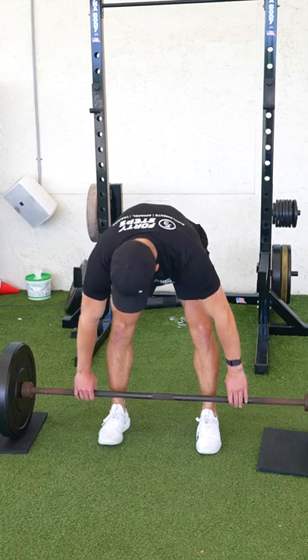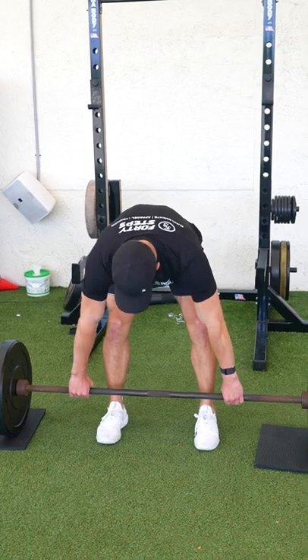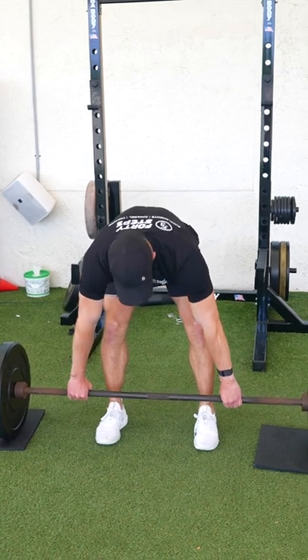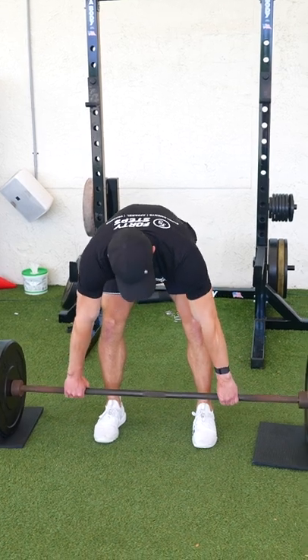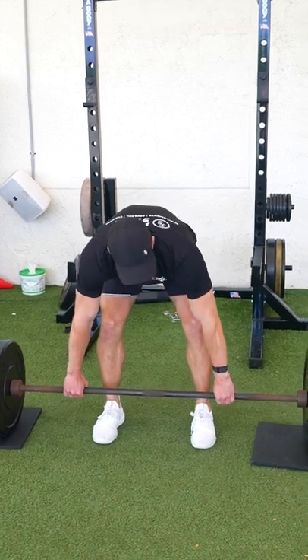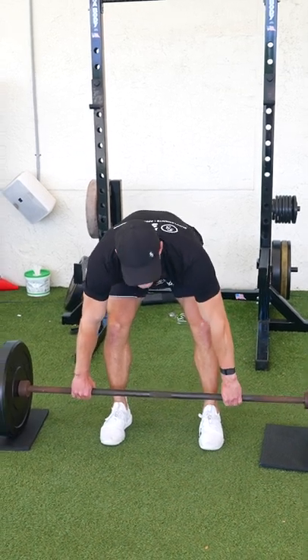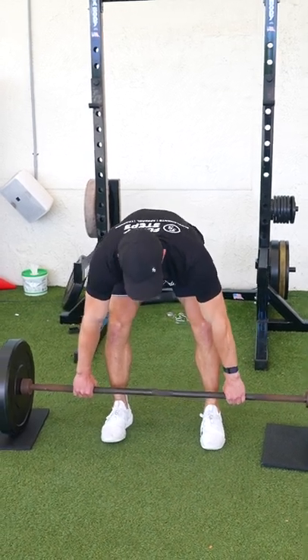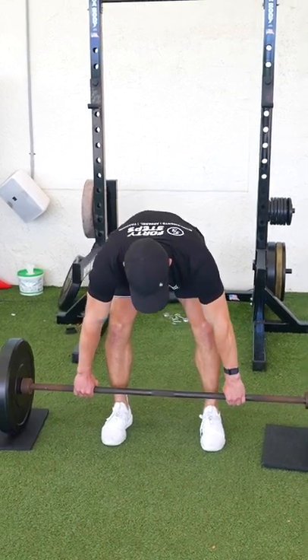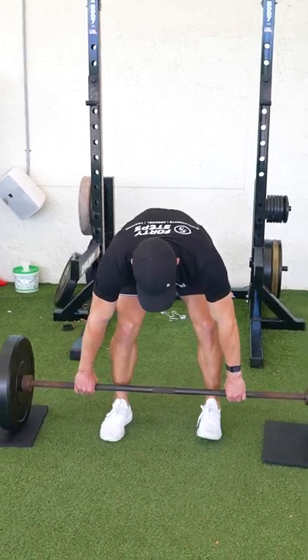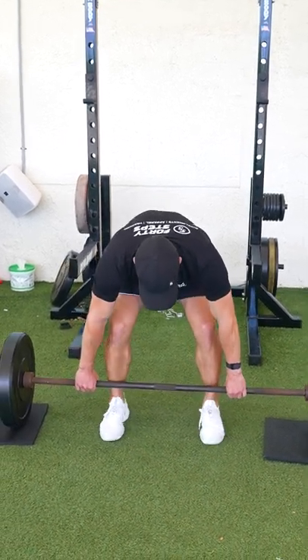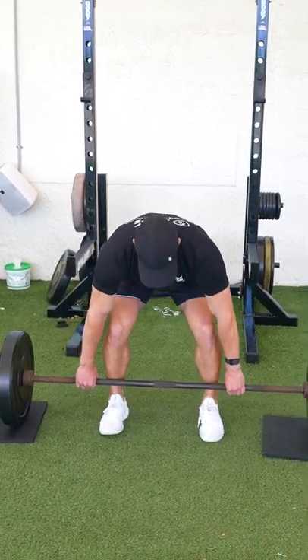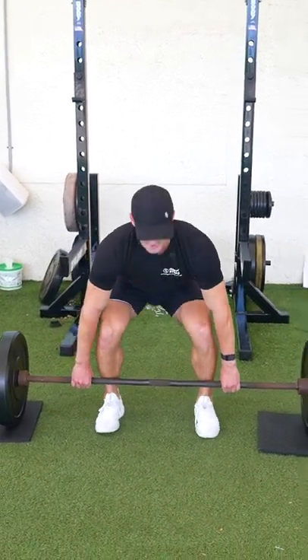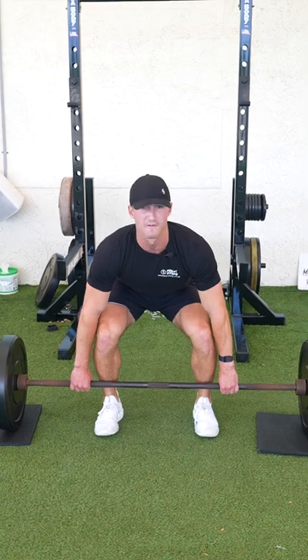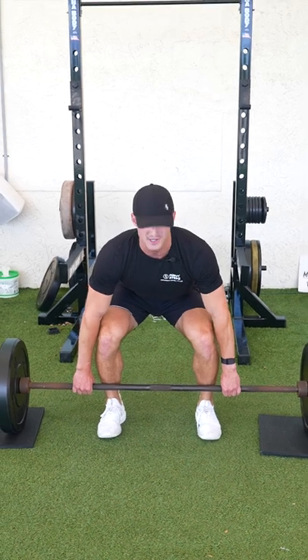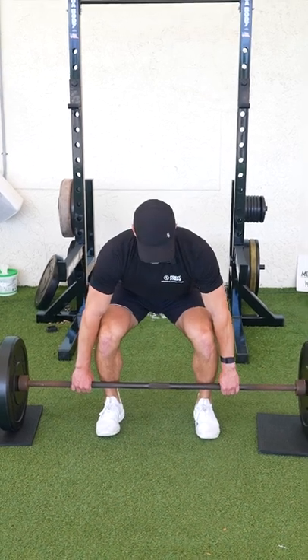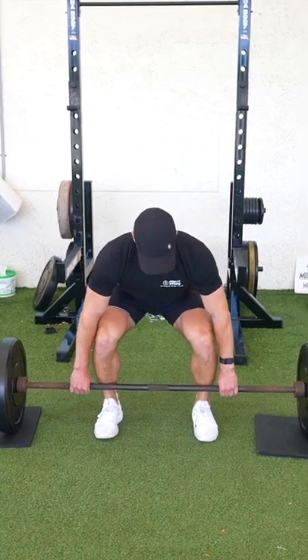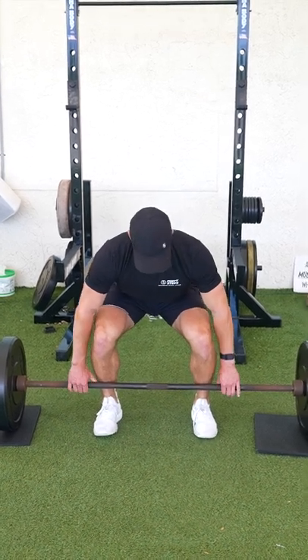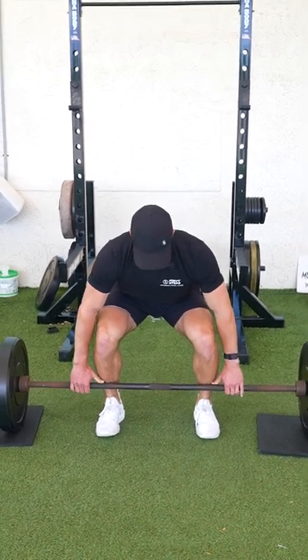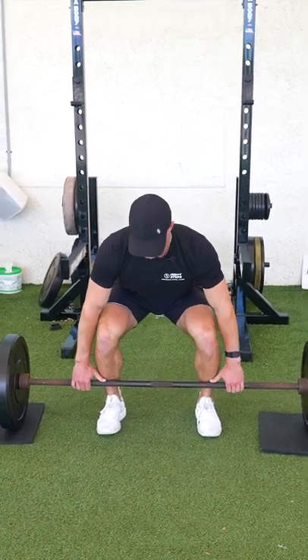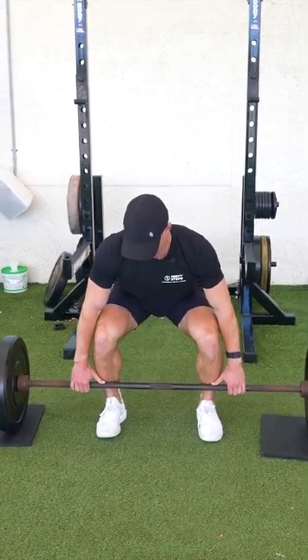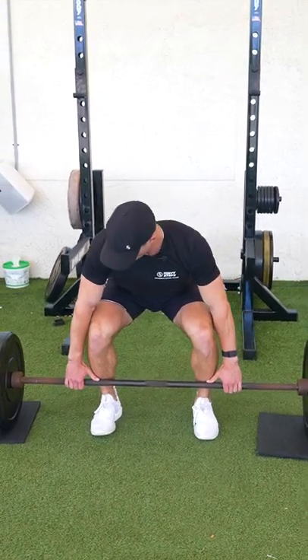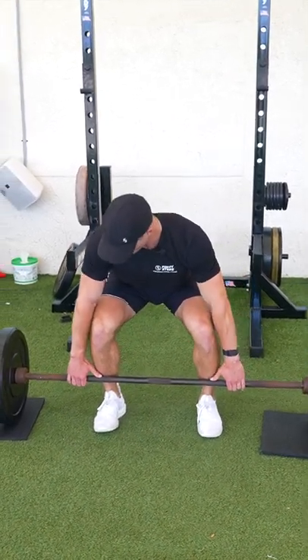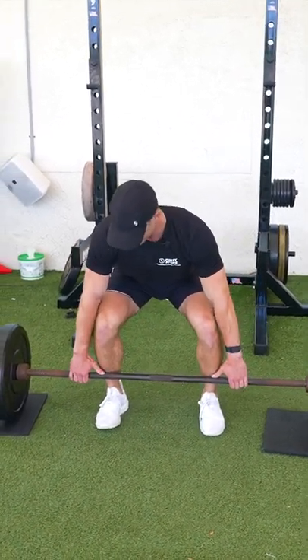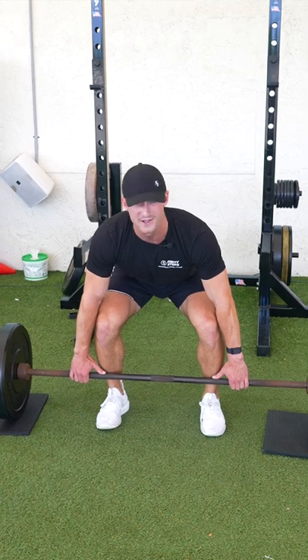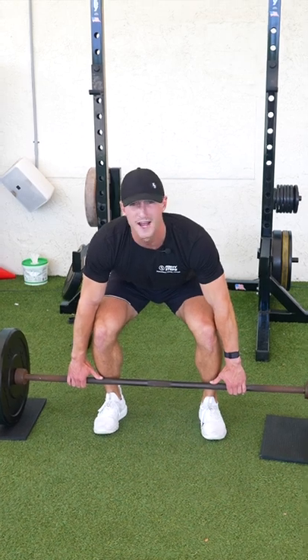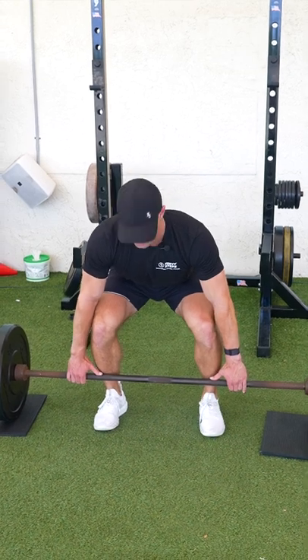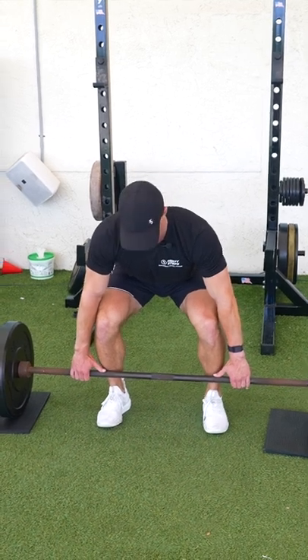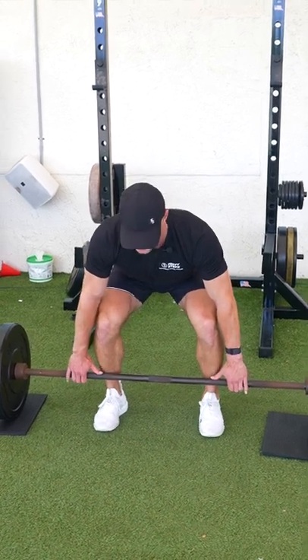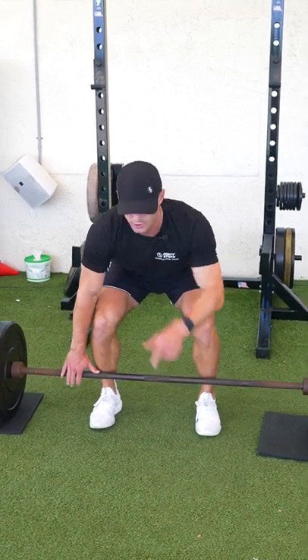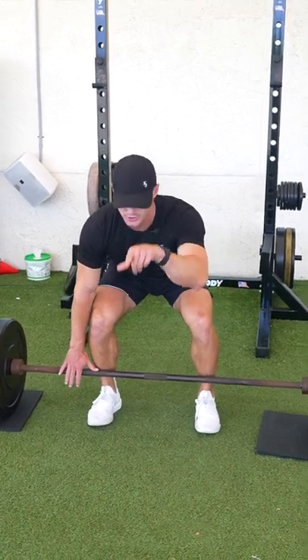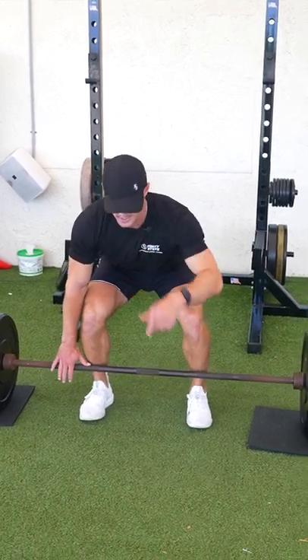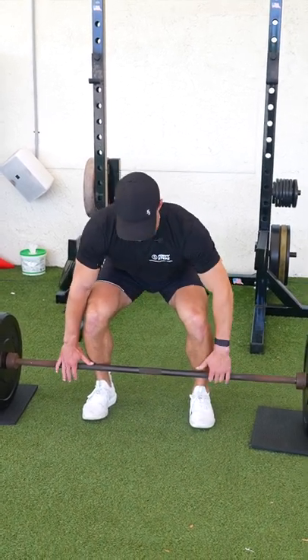We're gonna completely remove the tension from the bar and kind of wedge ourselves underneath the bar — if that makes sense. We want our arms fully locked out, core engaged, looking straight ahead.